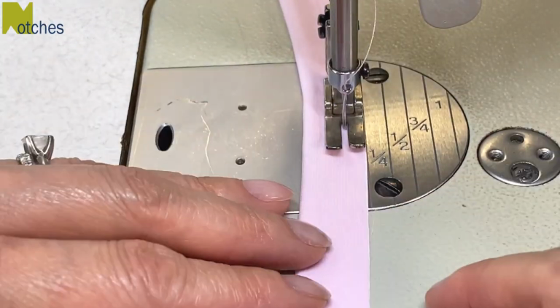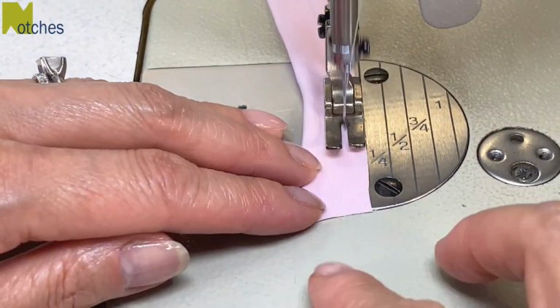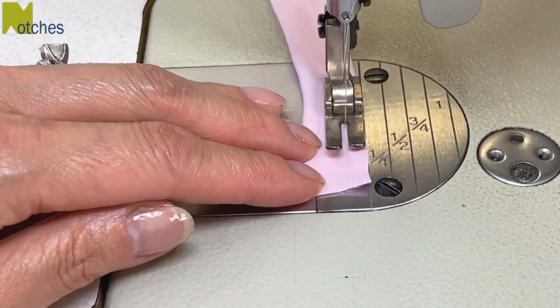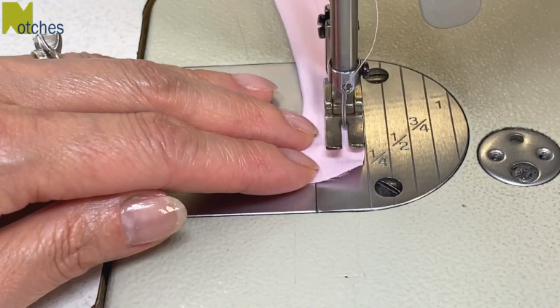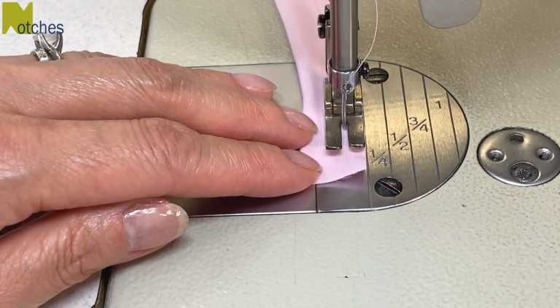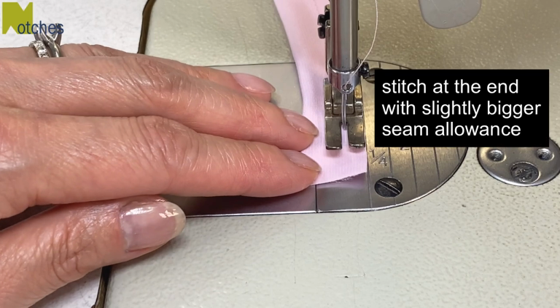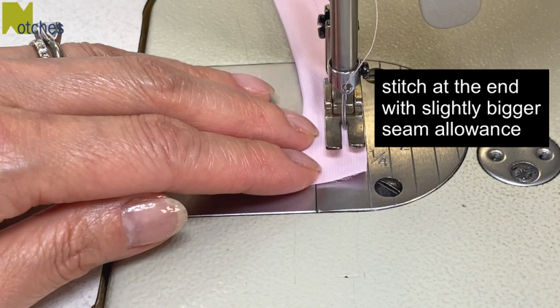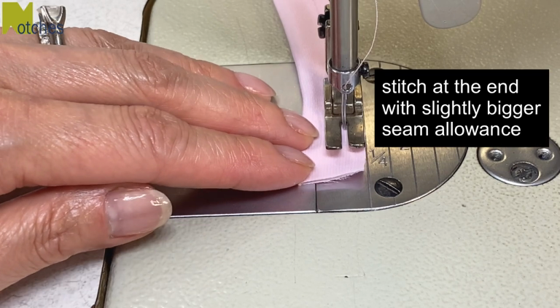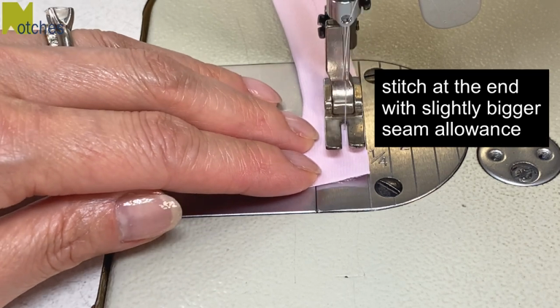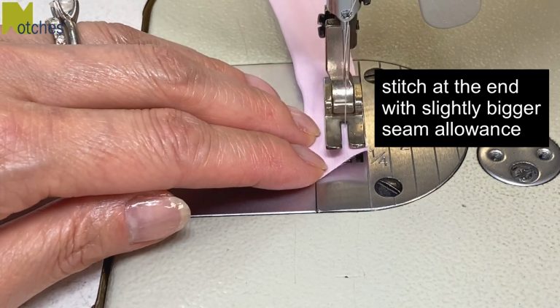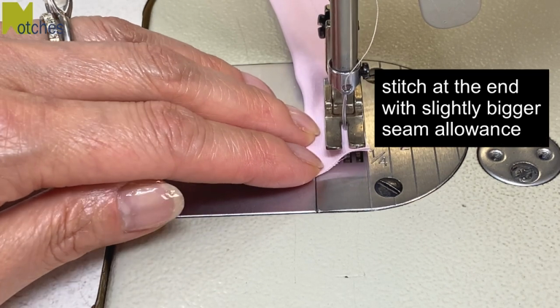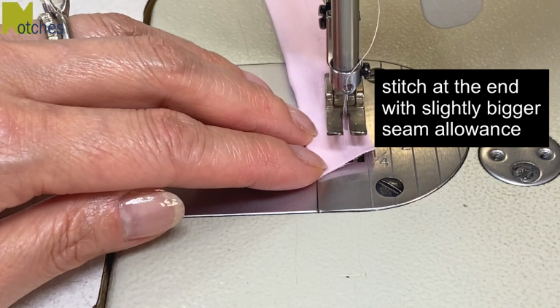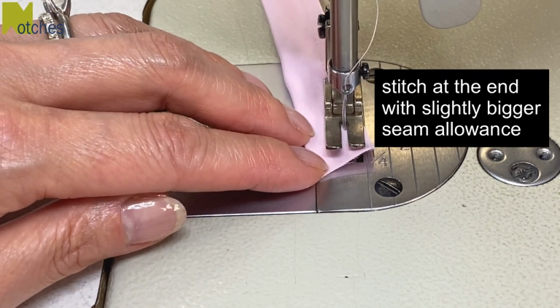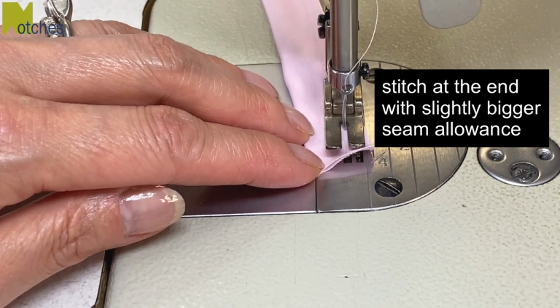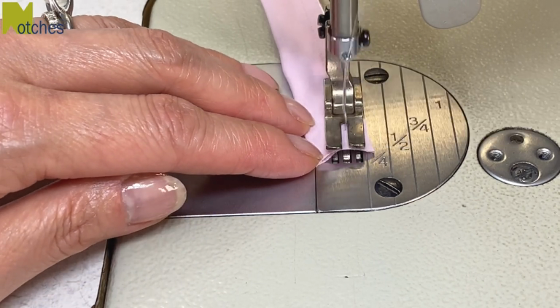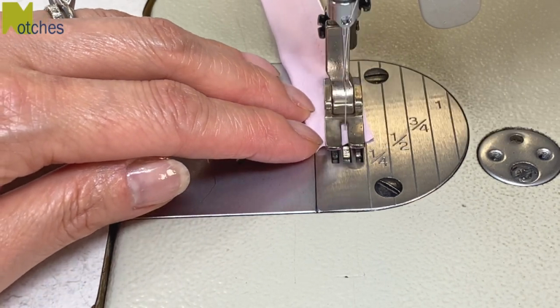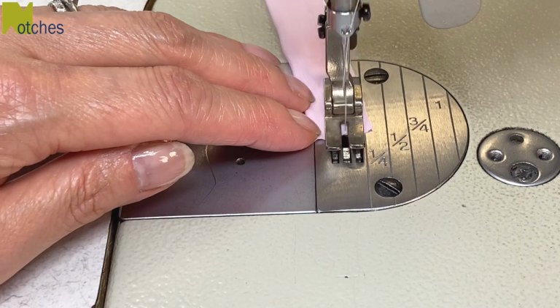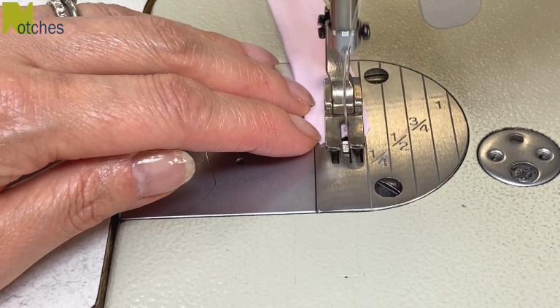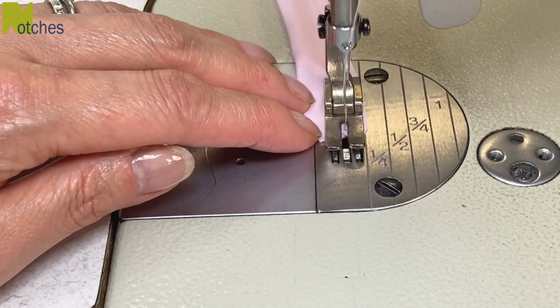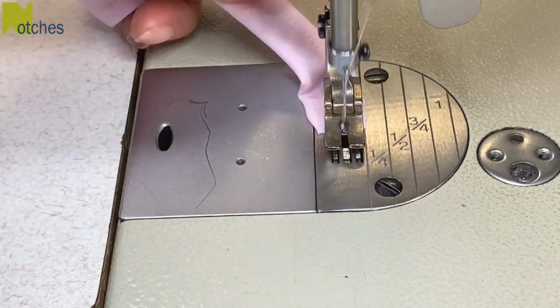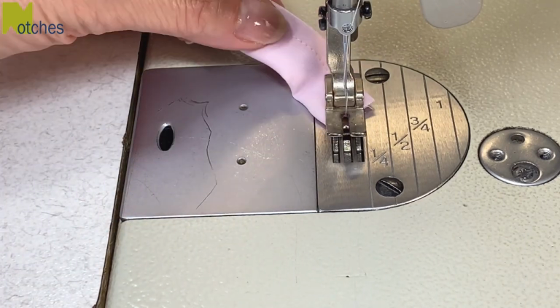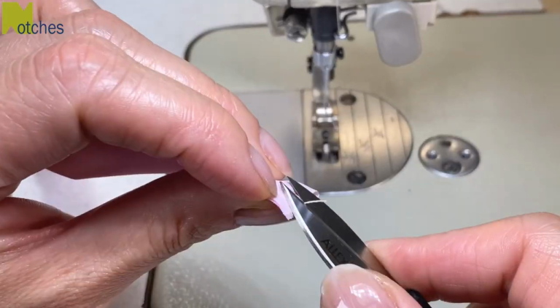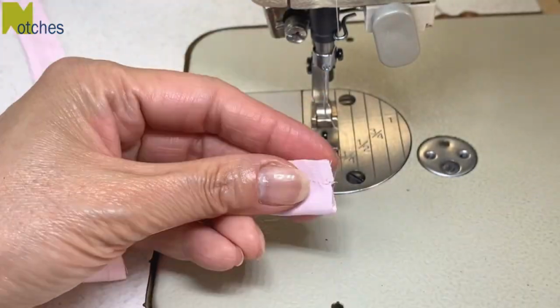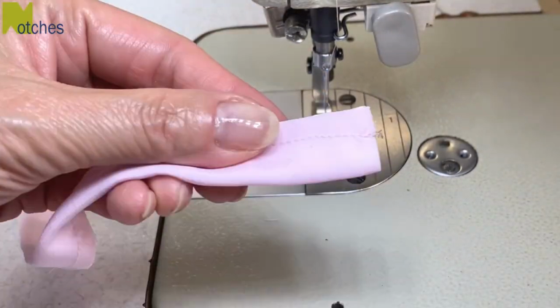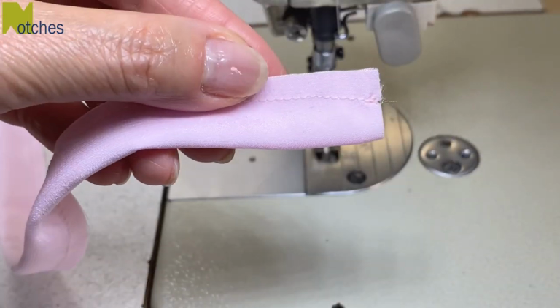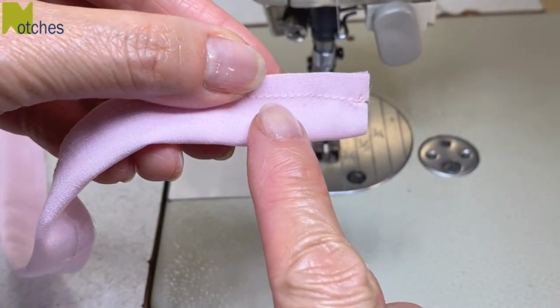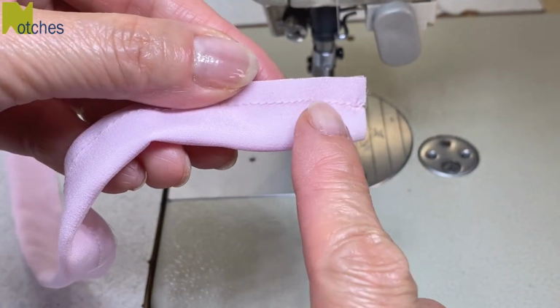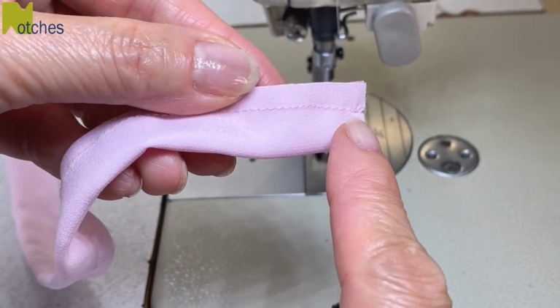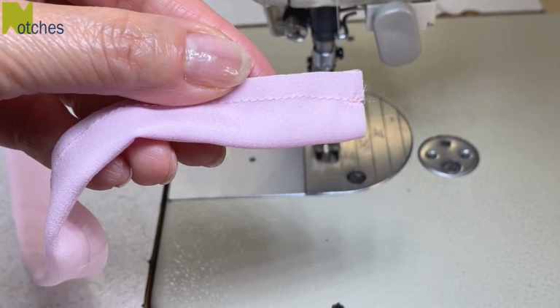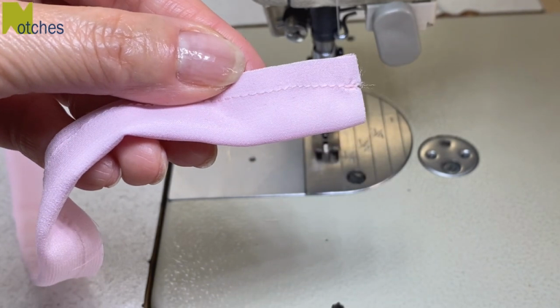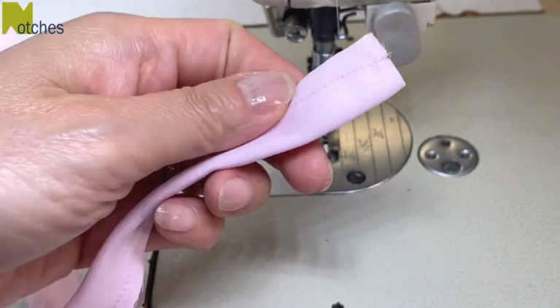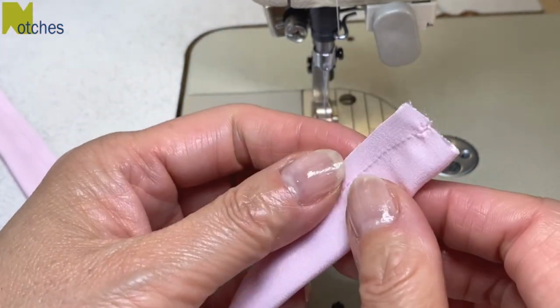About half an inch before the end of the fabric, stitch with just a slightly bigger seam allowance and back tack. With this tapered end it'll be a little bit easier to join together.